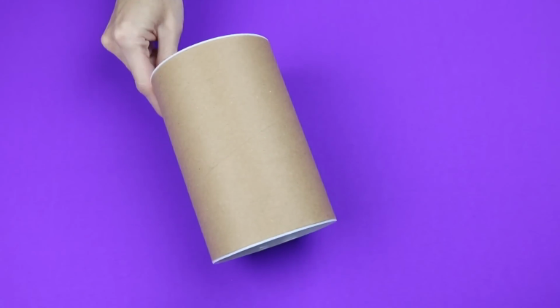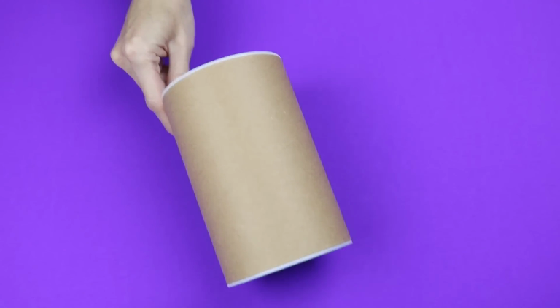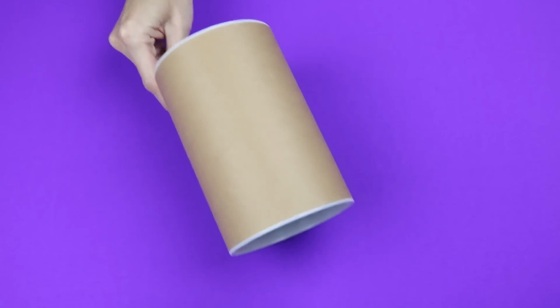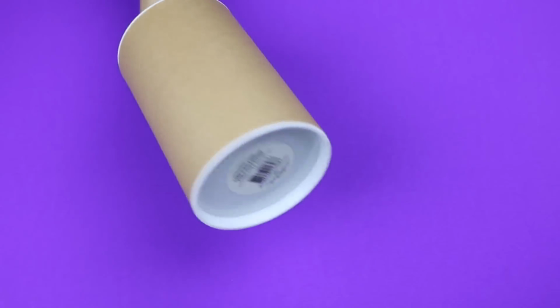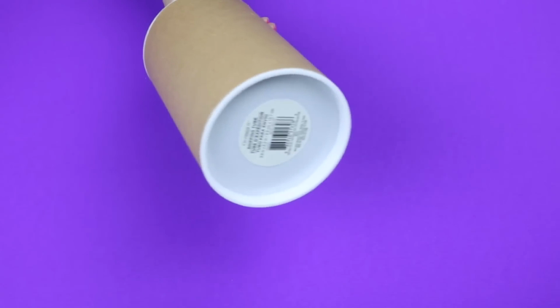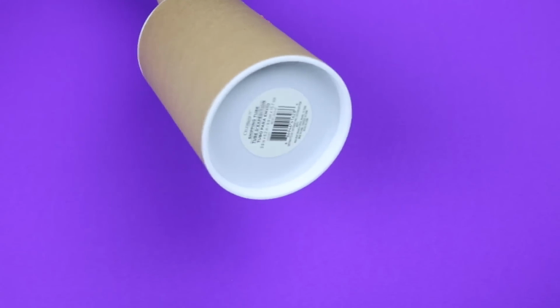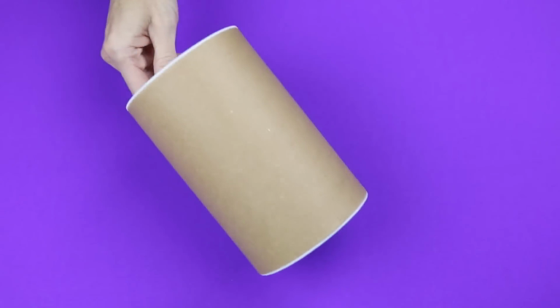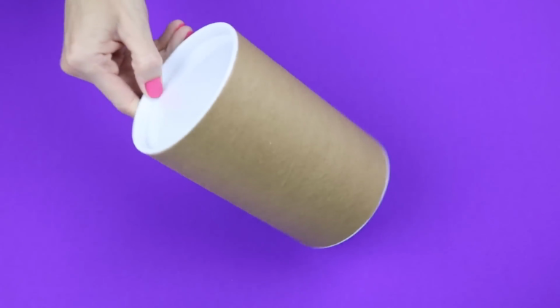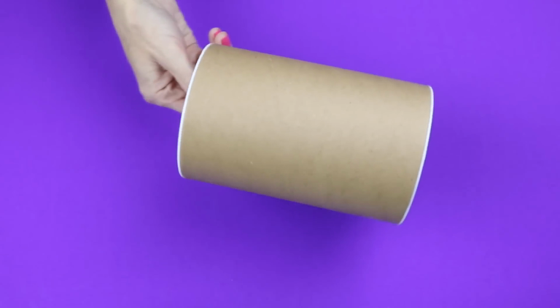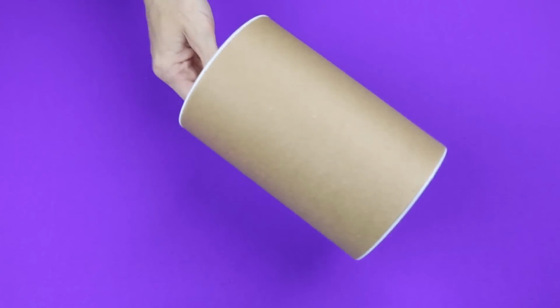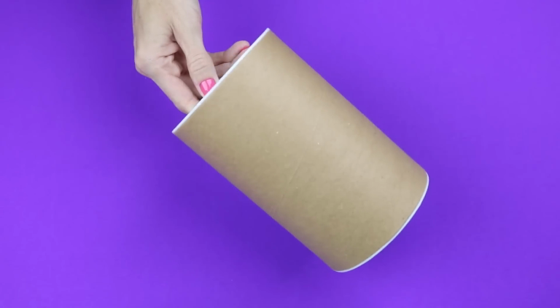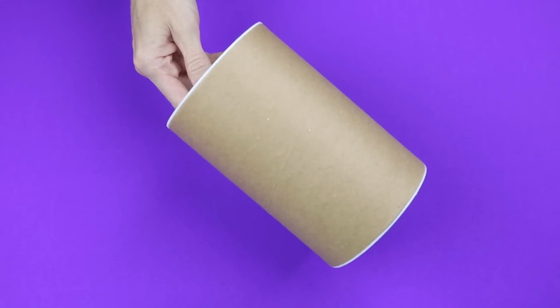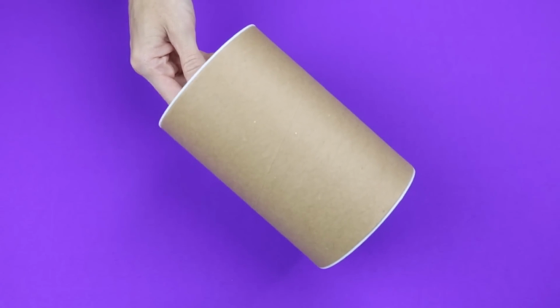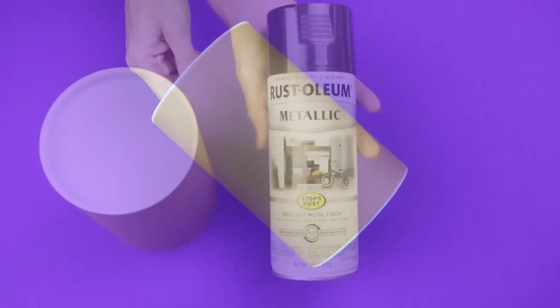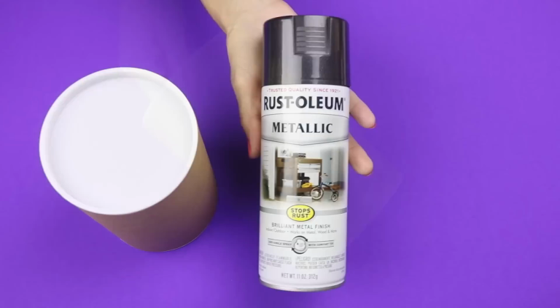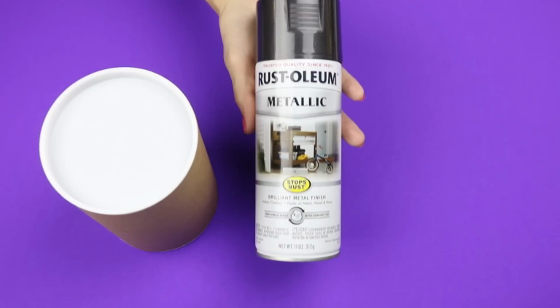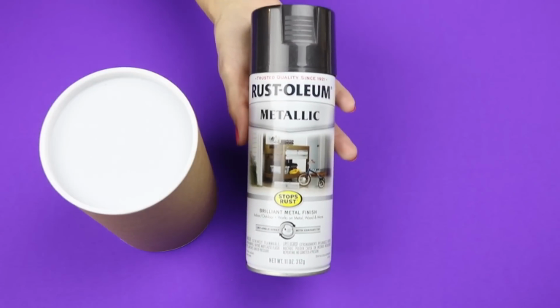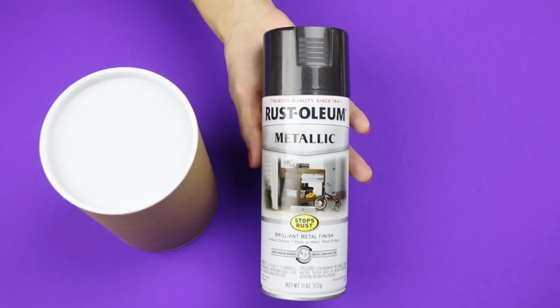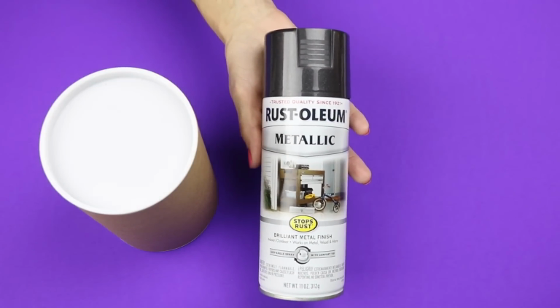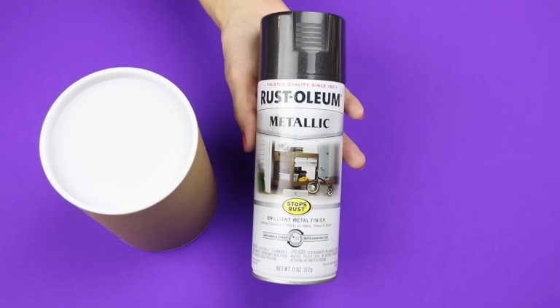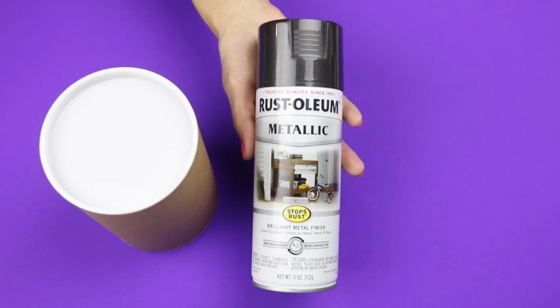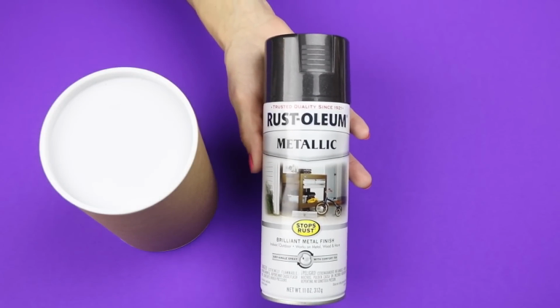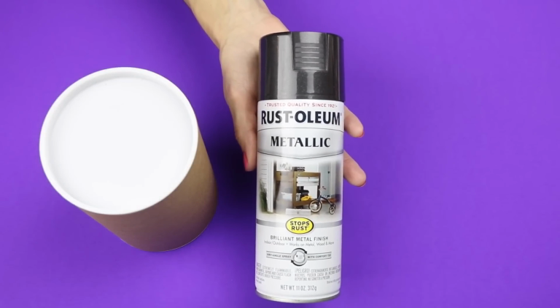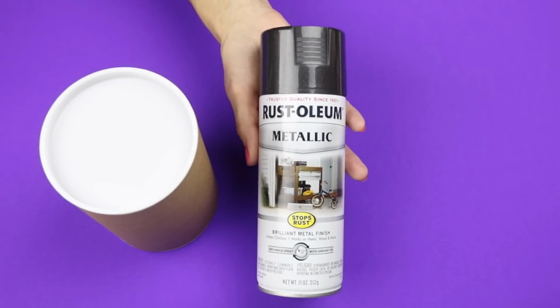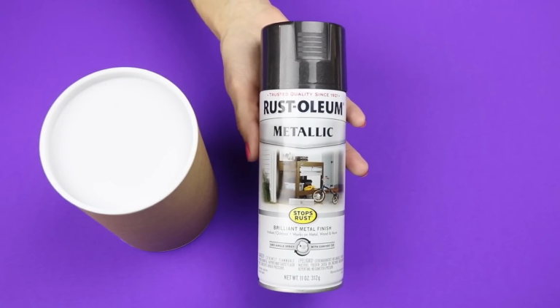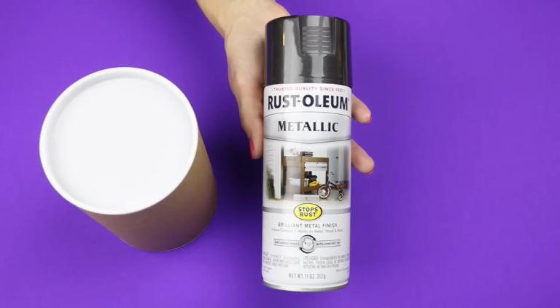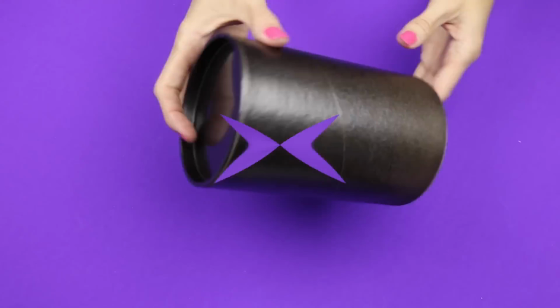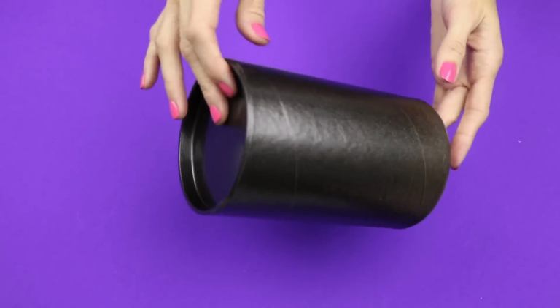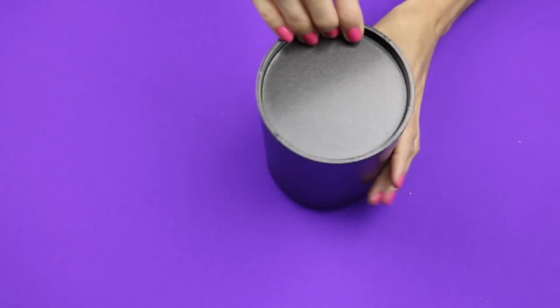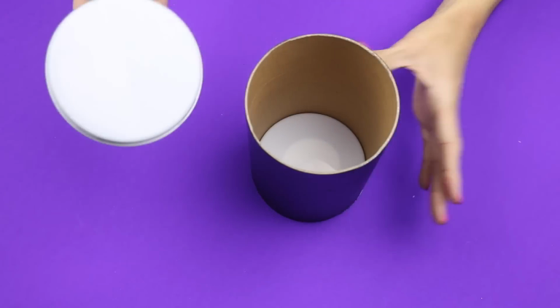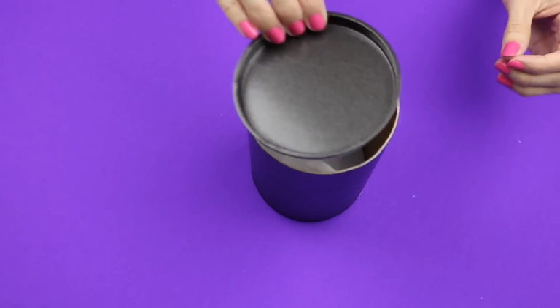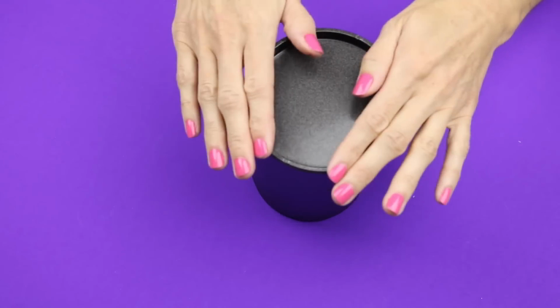For the top, you will need another mailing tube that is 3.9 inches by 6.2 inches, also at Michaels. And I spray painted that metallic black. Here is how this one turned out after I spray painted it.